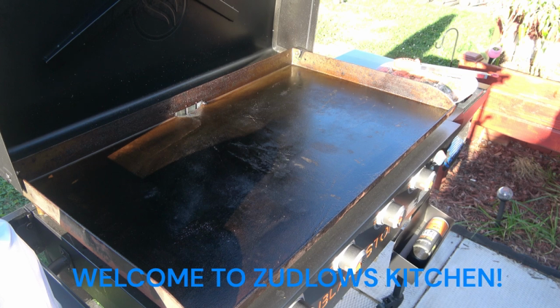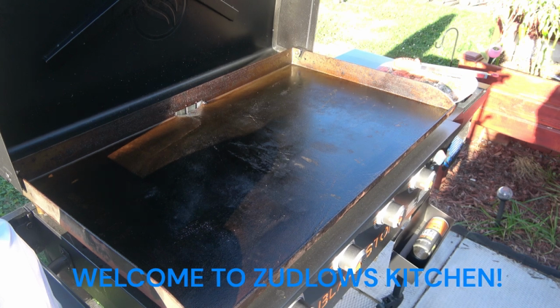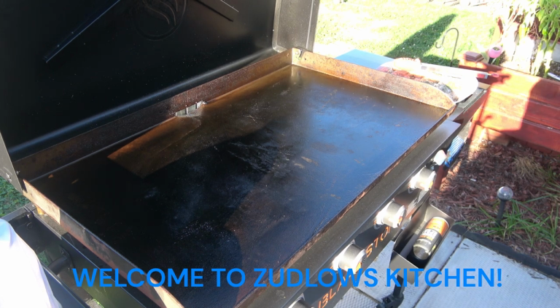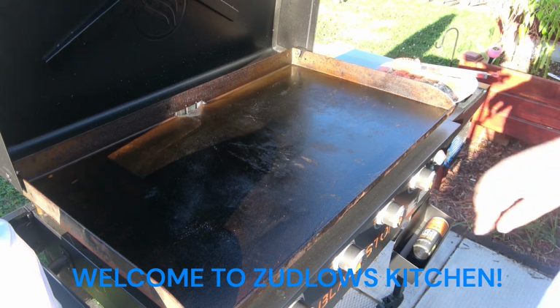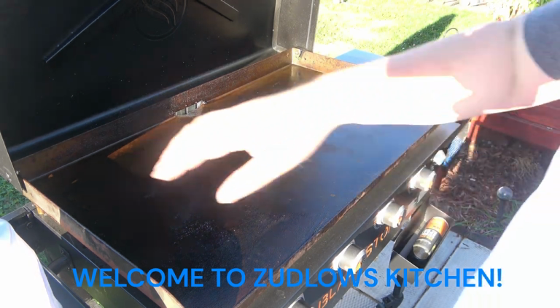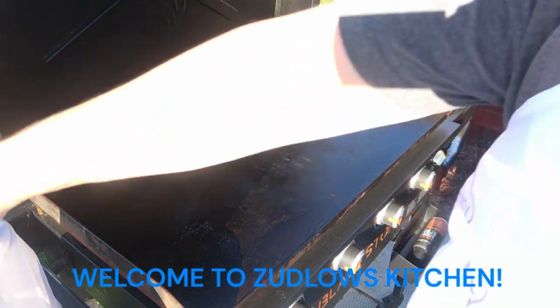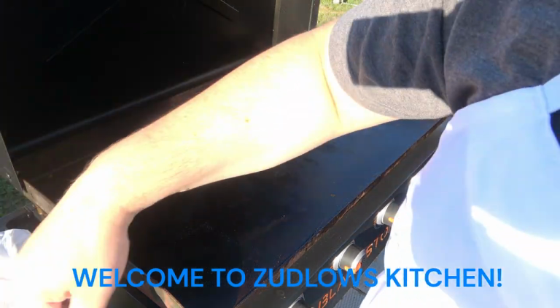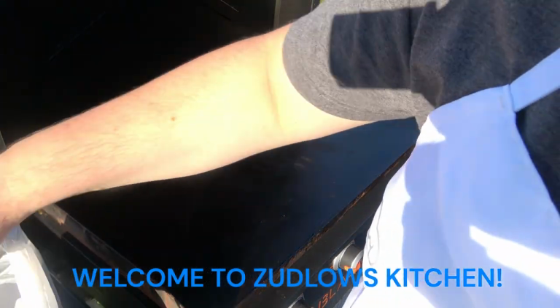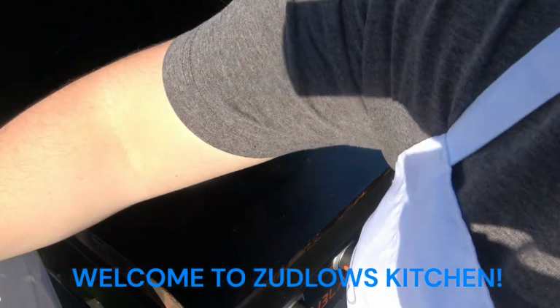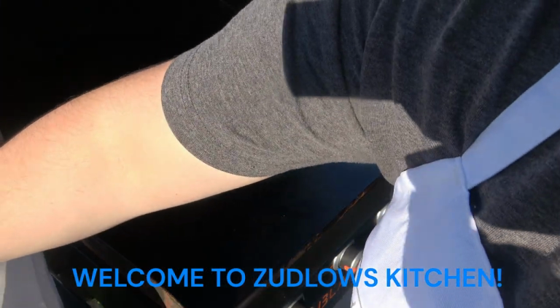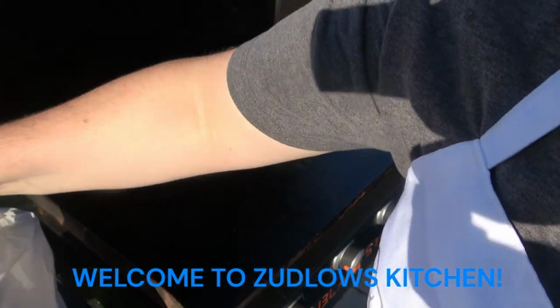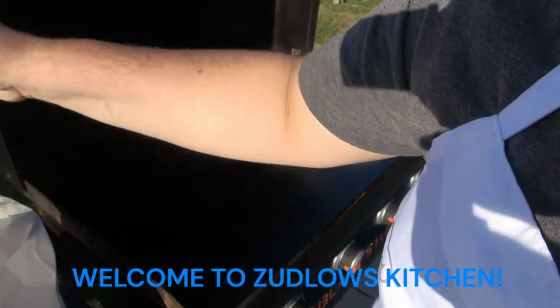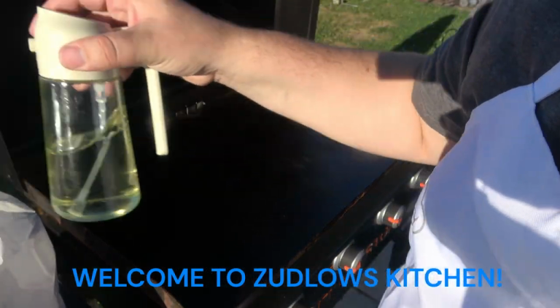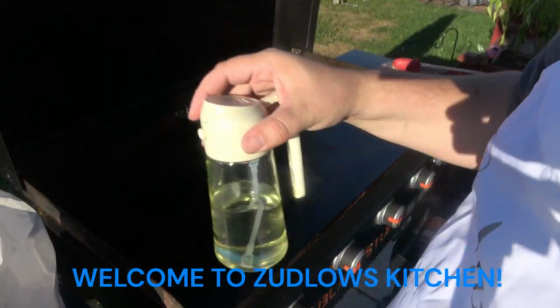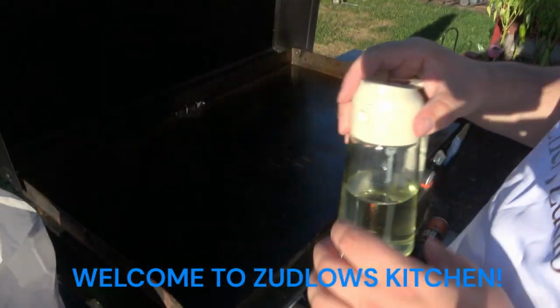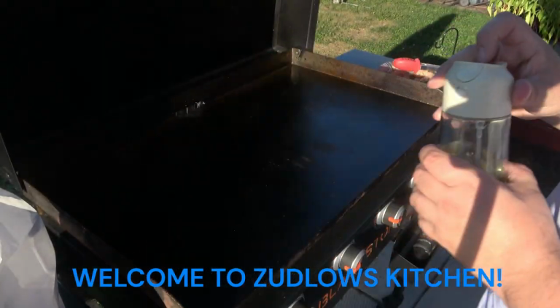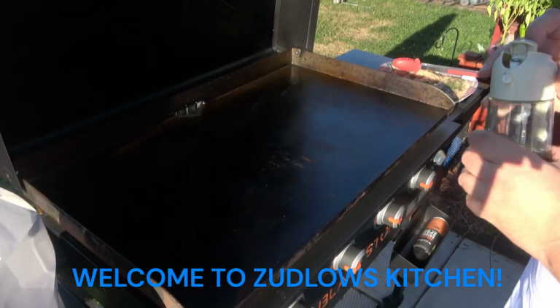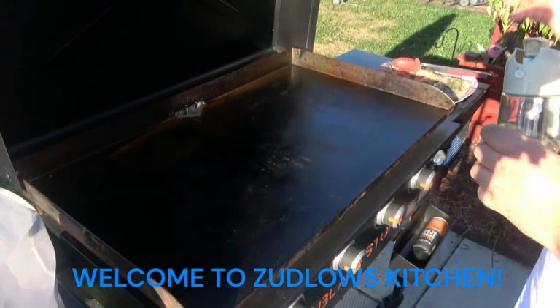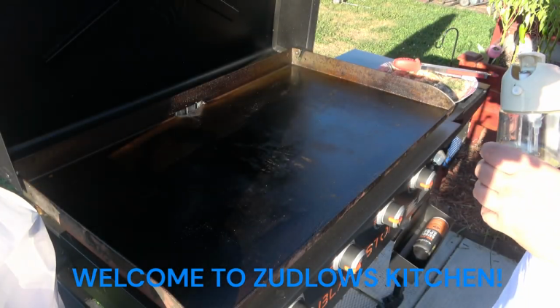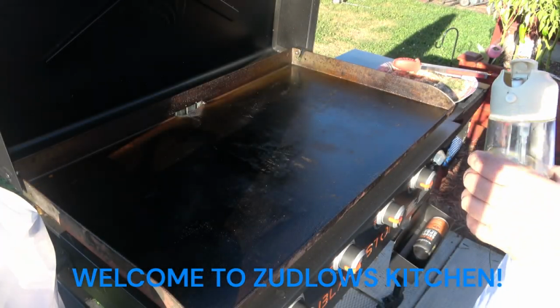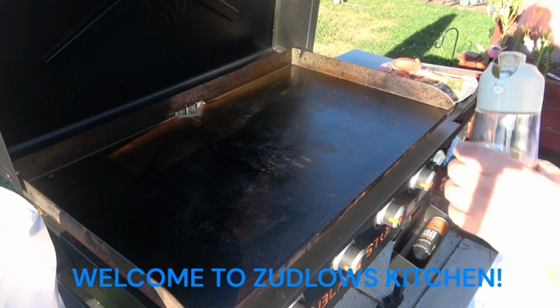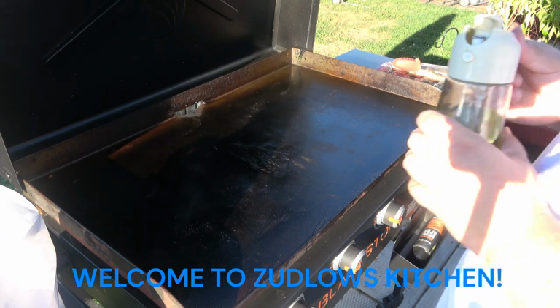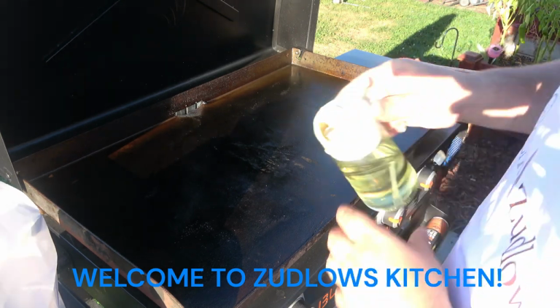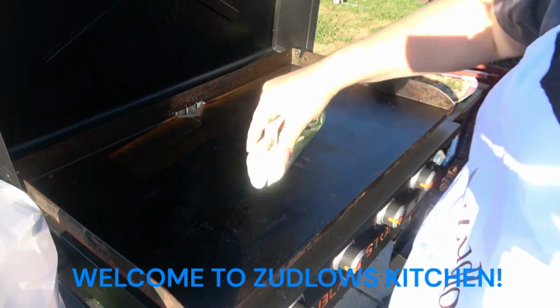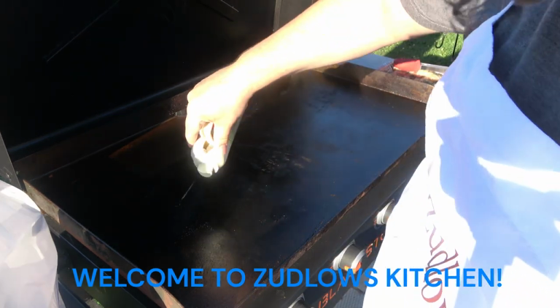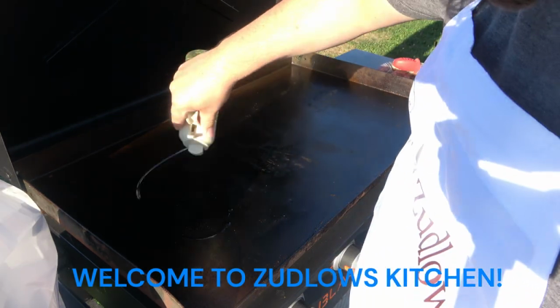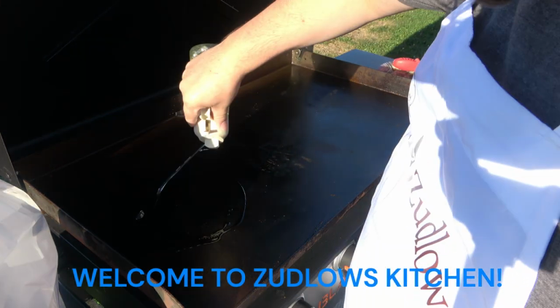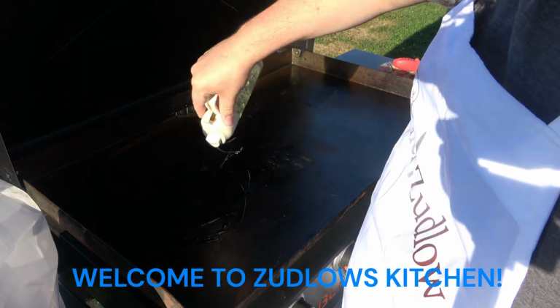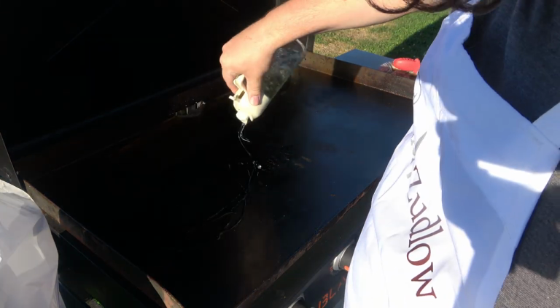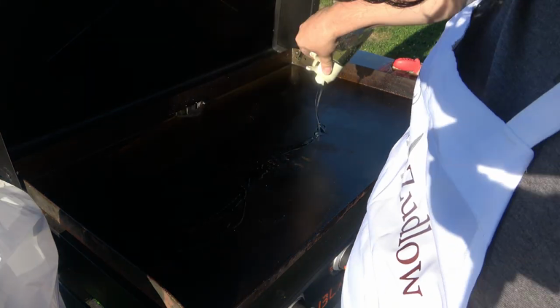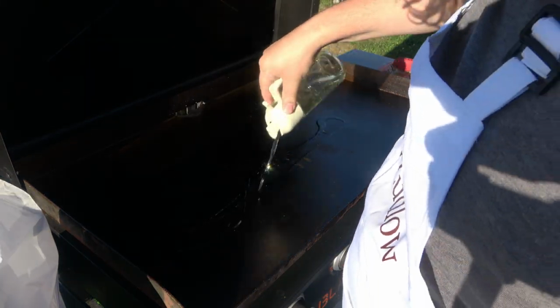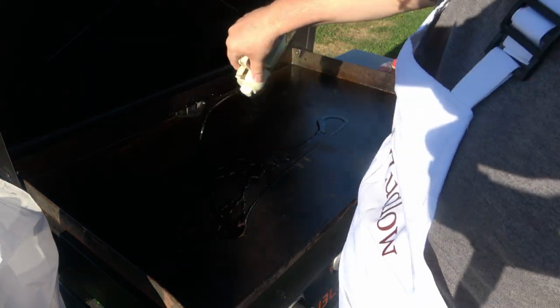All right, hello everyone and welcome to Zemo's Kitchen. Today we're making some chicken on the flat top.